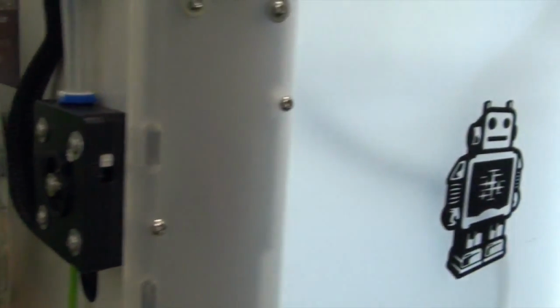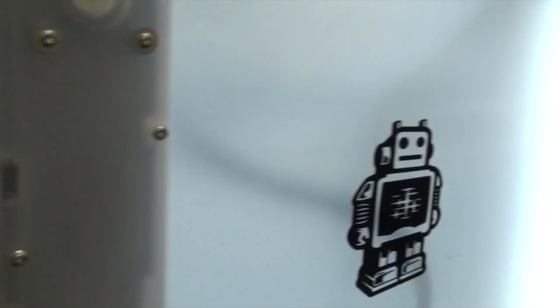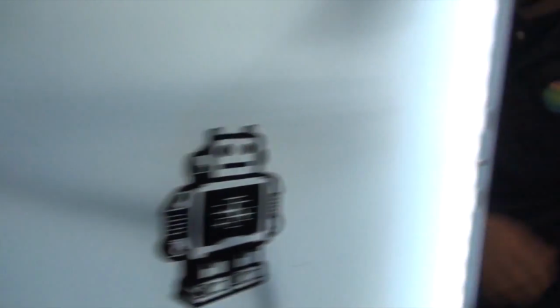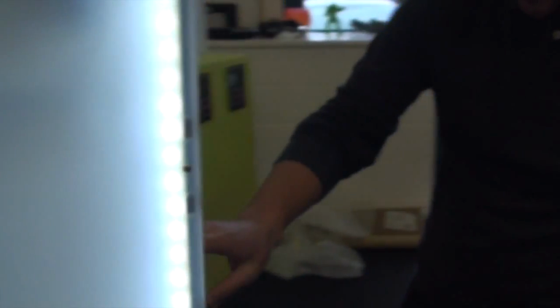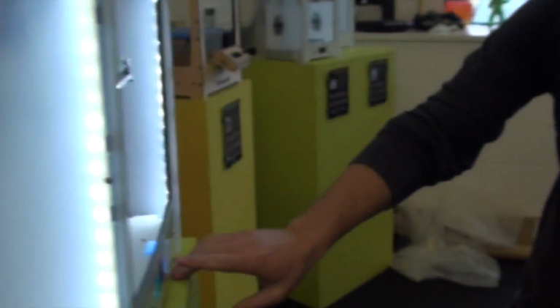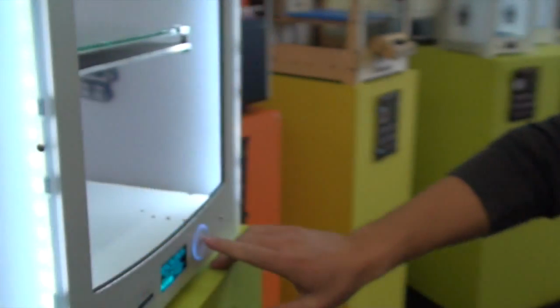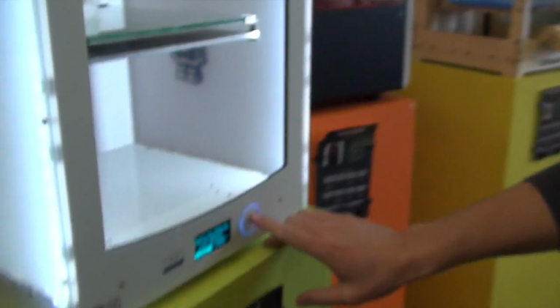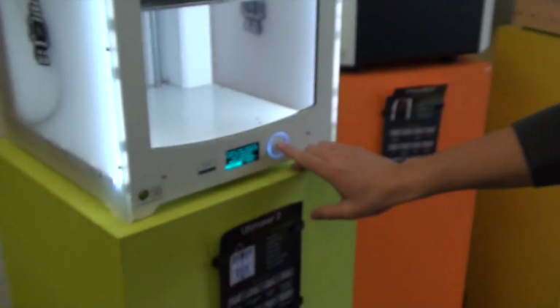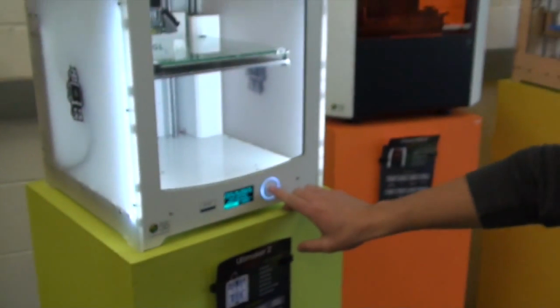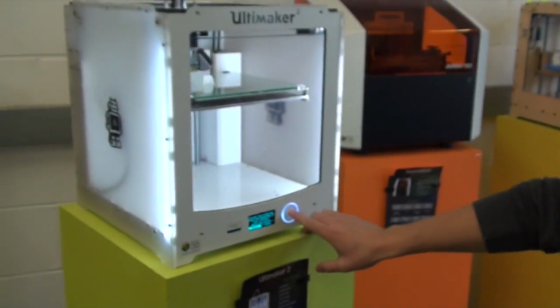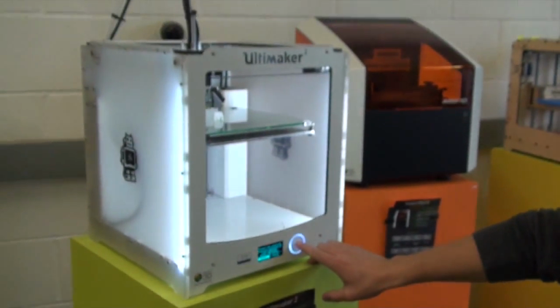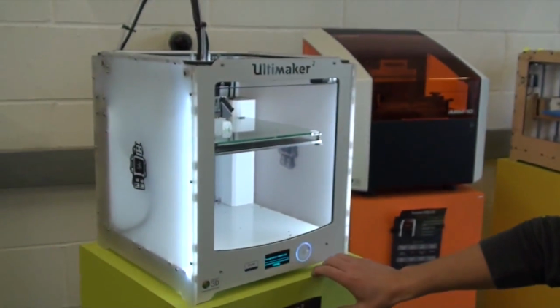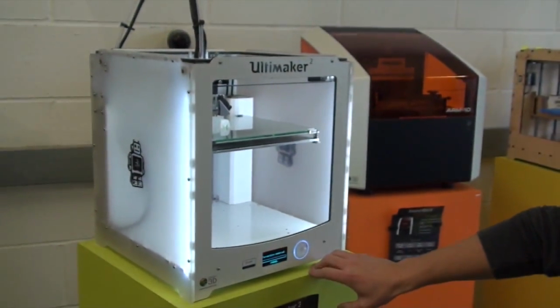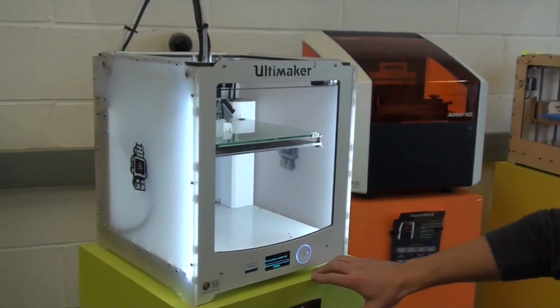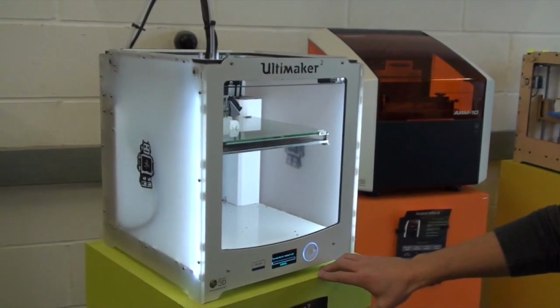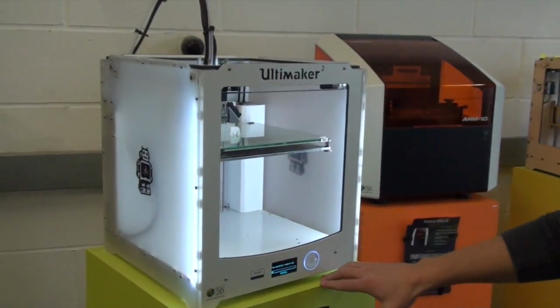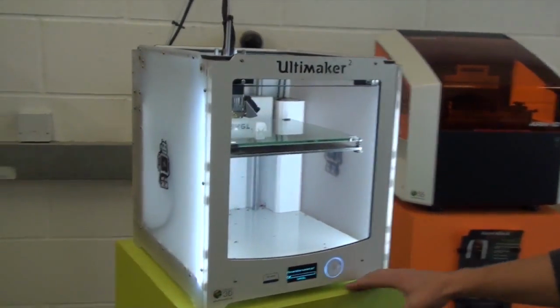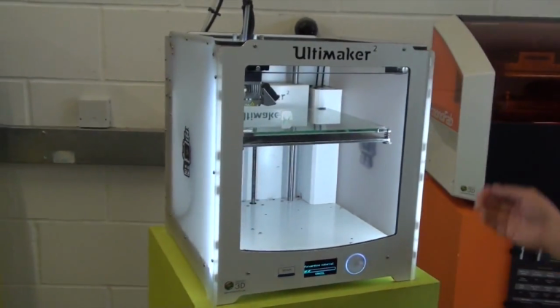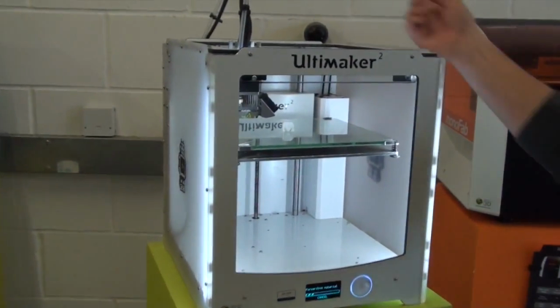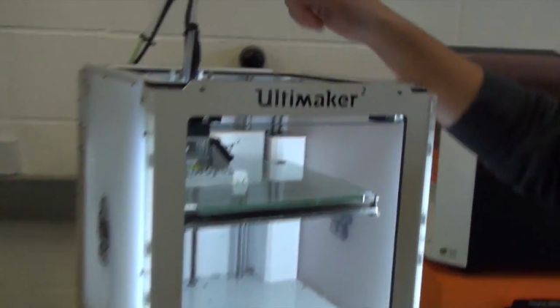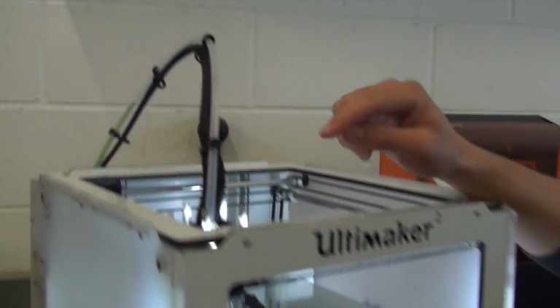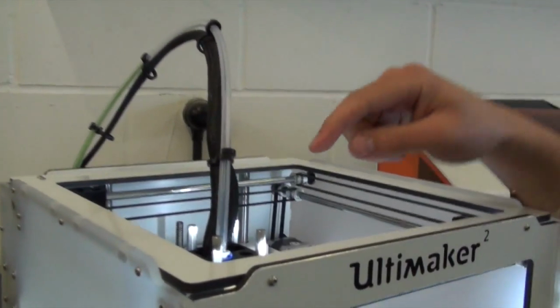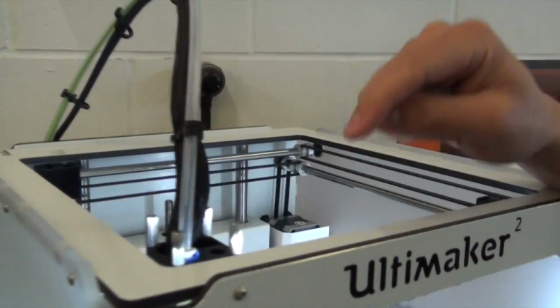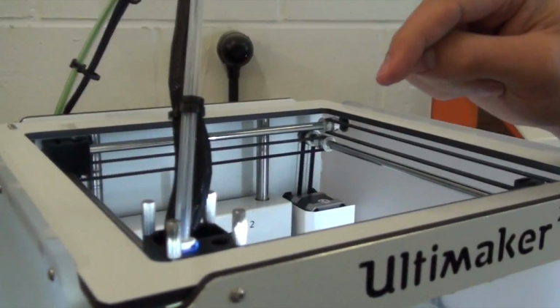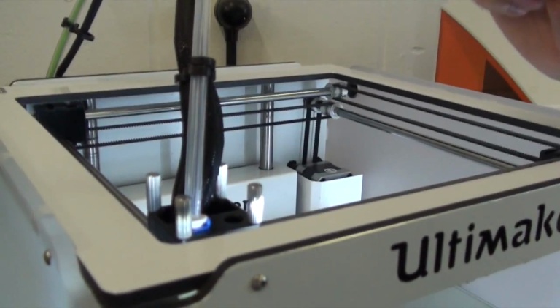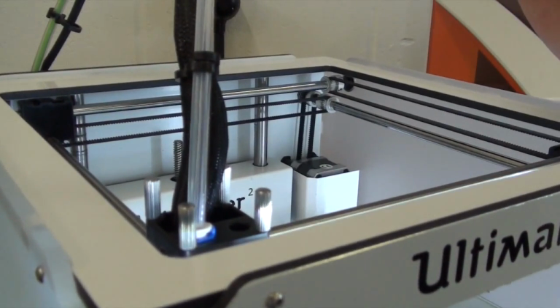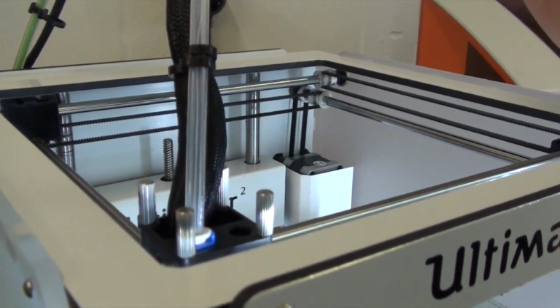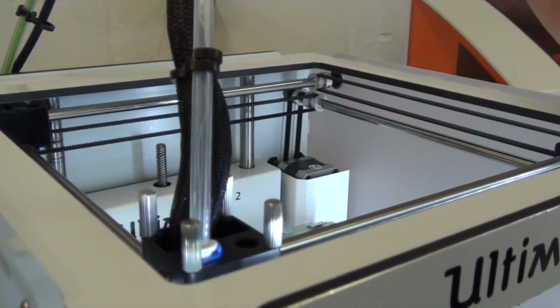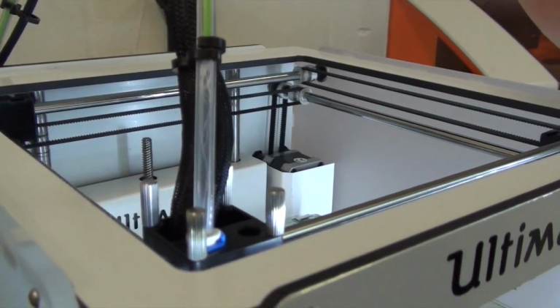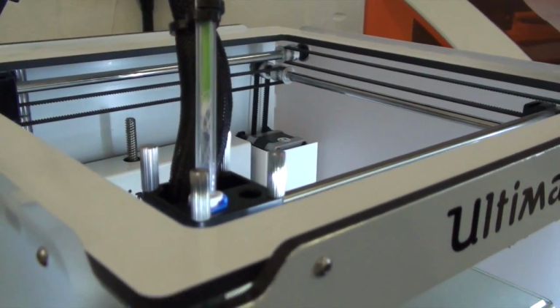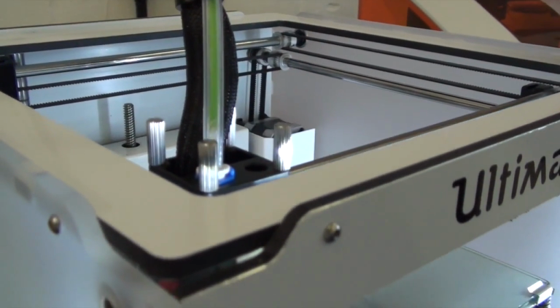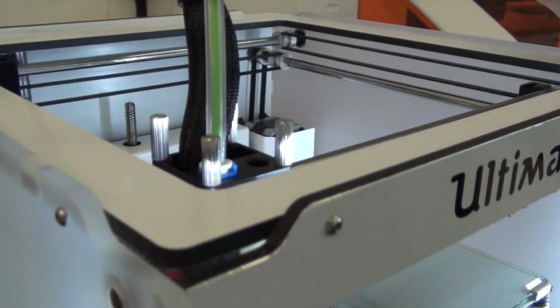Come back around to the front again and select Ready once more, and that will forward the filament all the way through to the hot end. We're ready to start printing again.